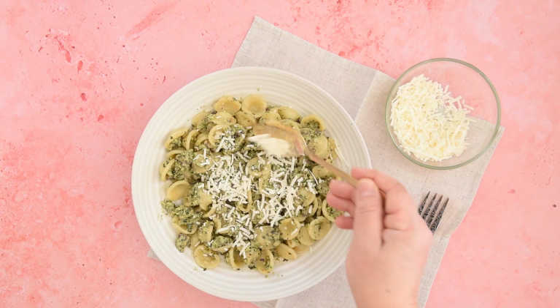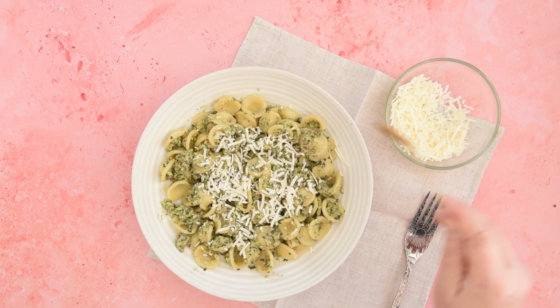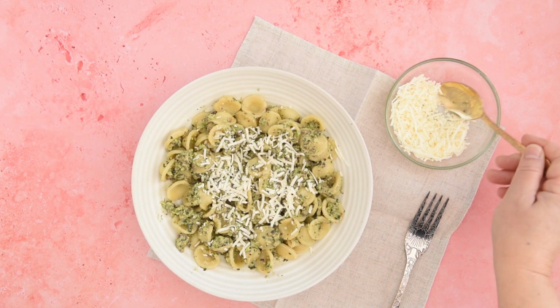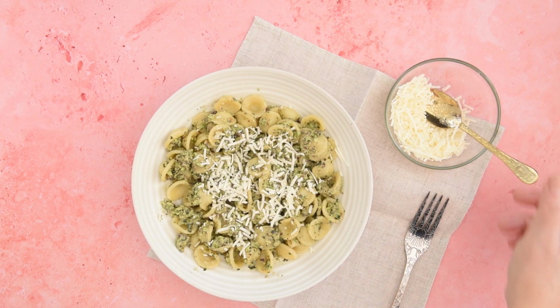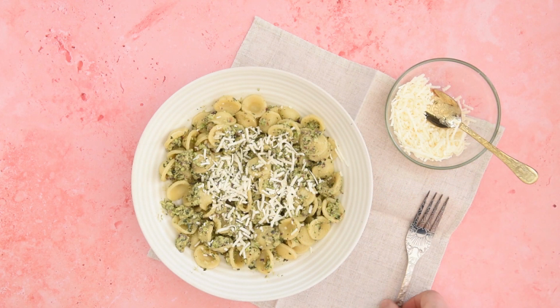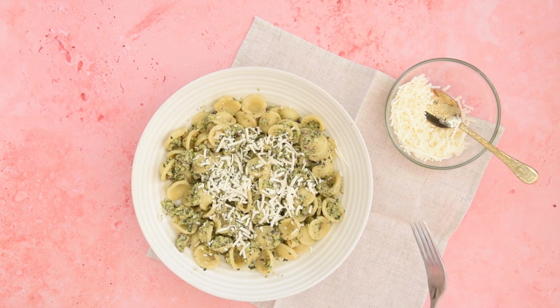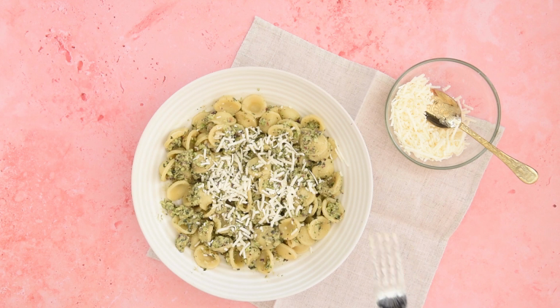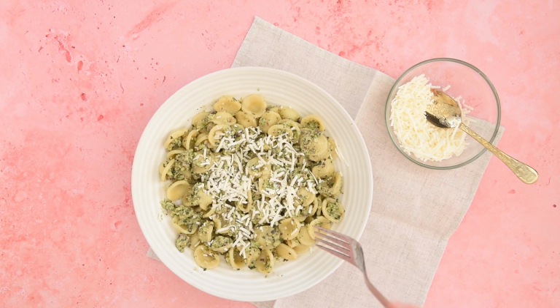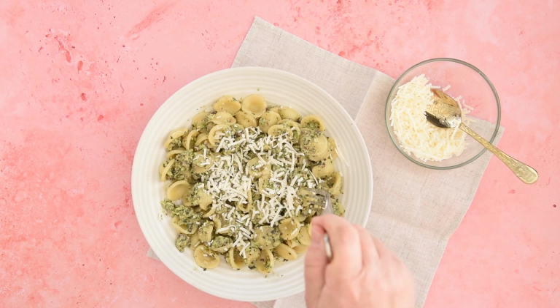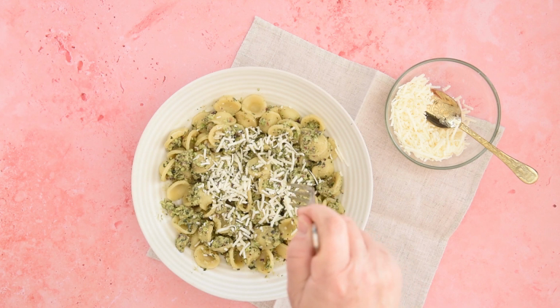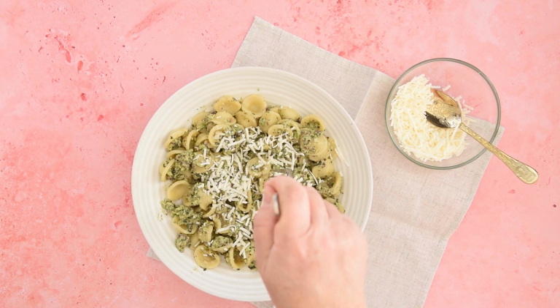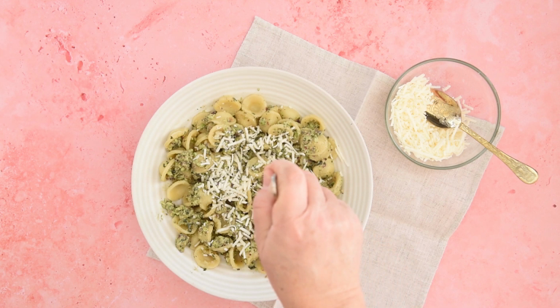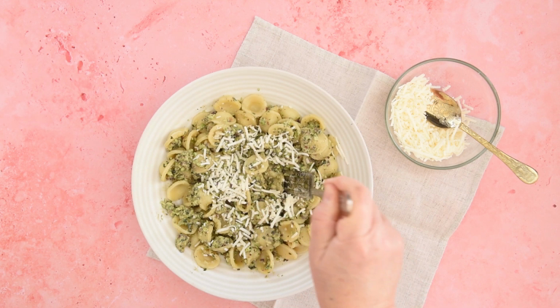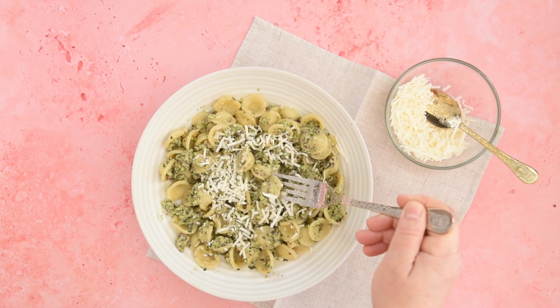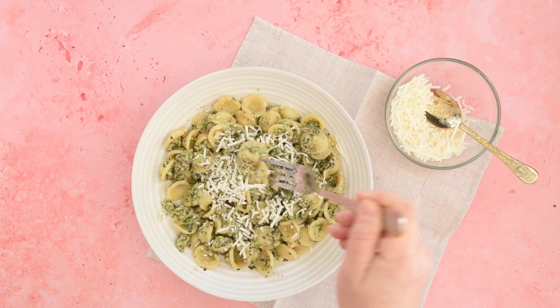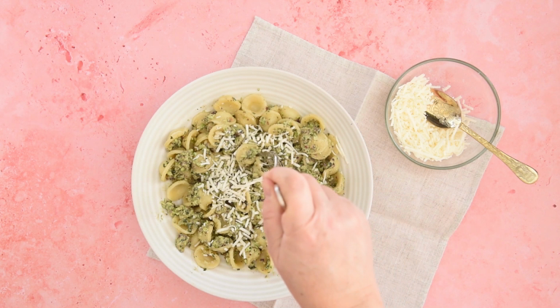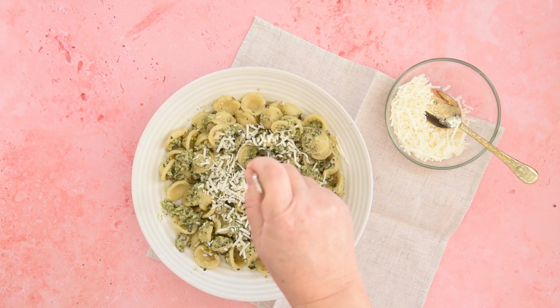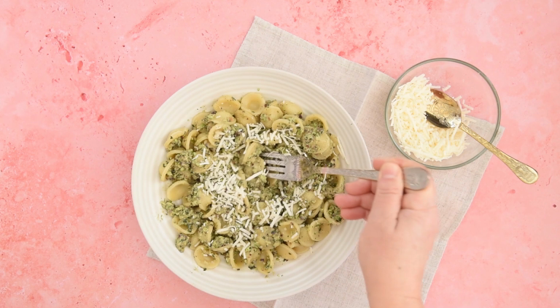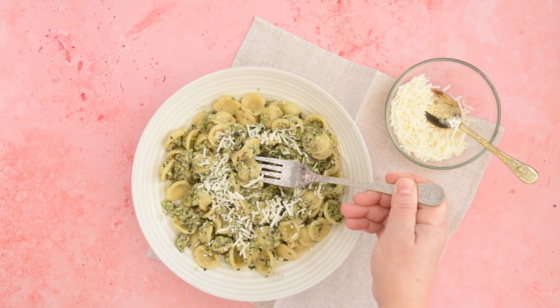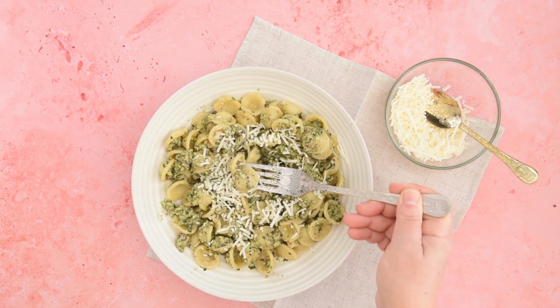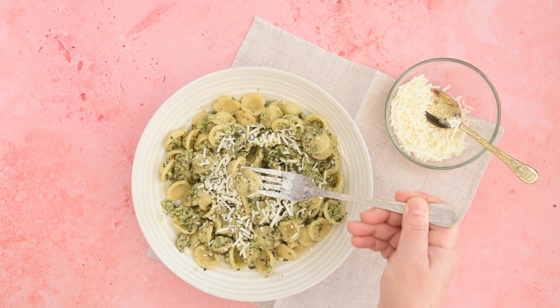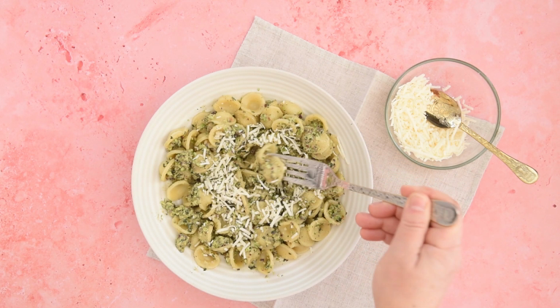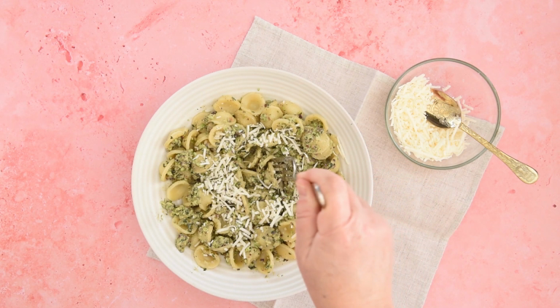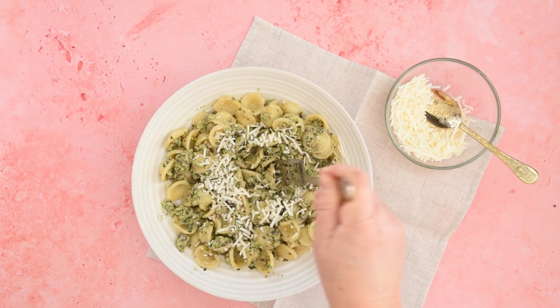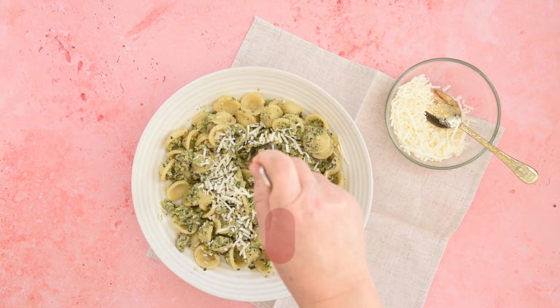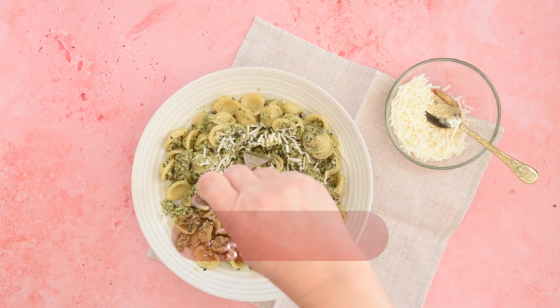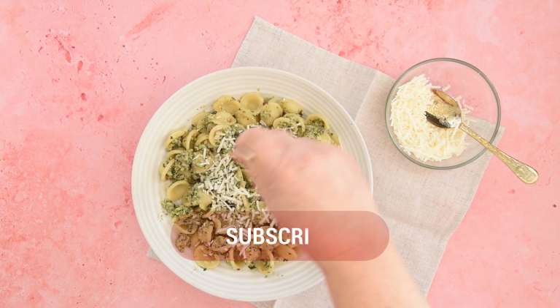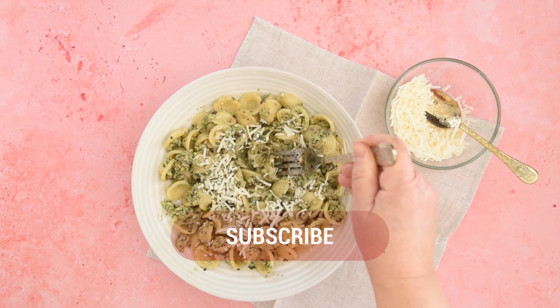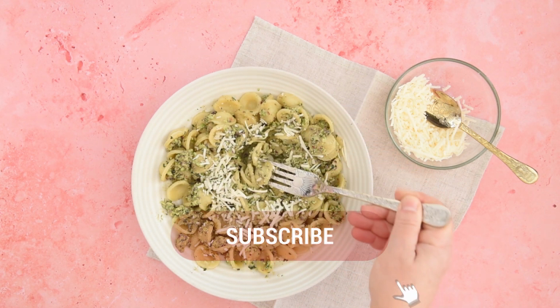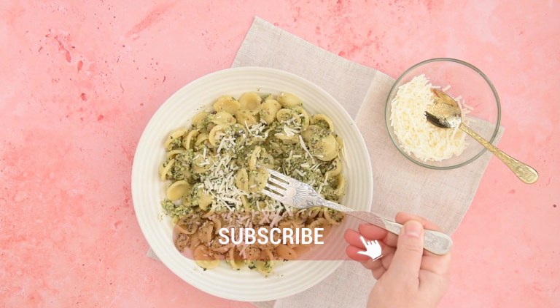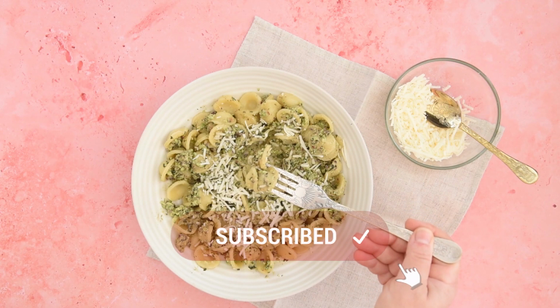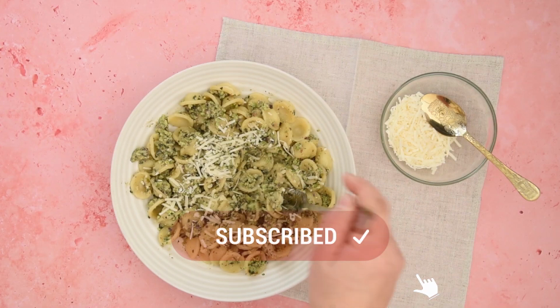Did you know that pistachios have many health benefits? They are antioxidants, anti-inflammatory and lower cholesterol. For more Sicilian recipes, see the playlist above and don't forget to subscribe.